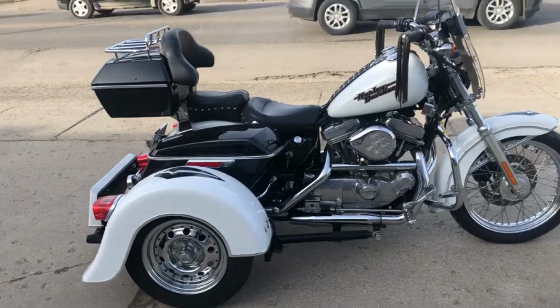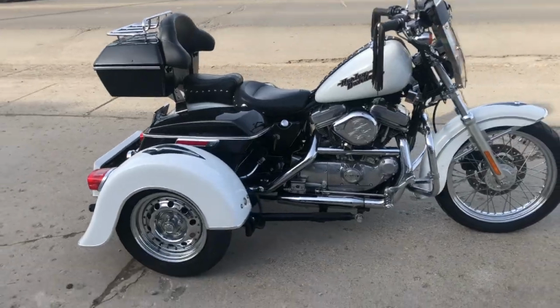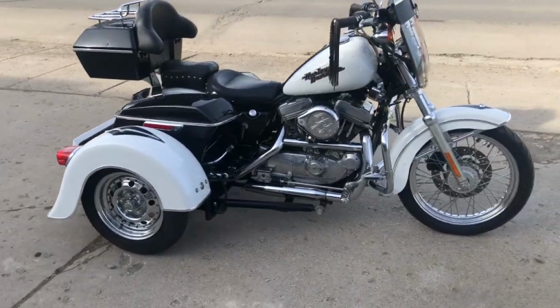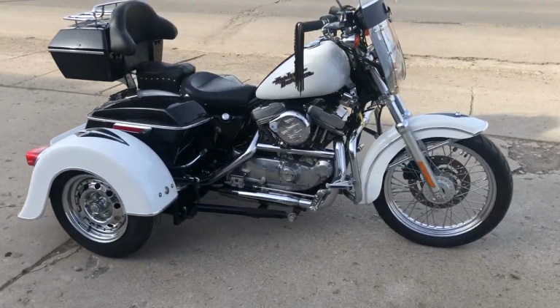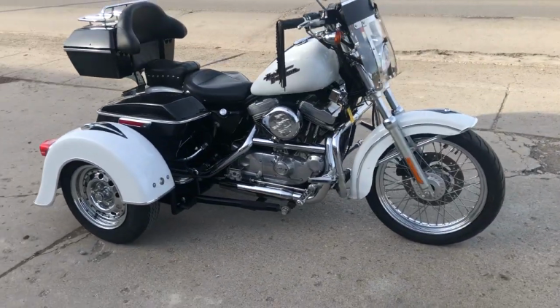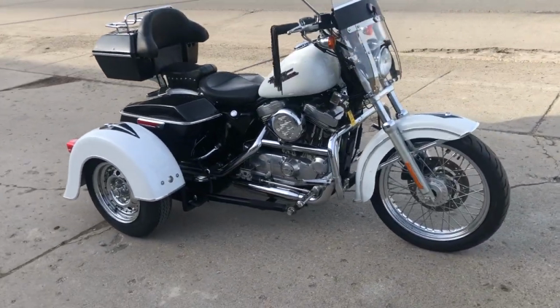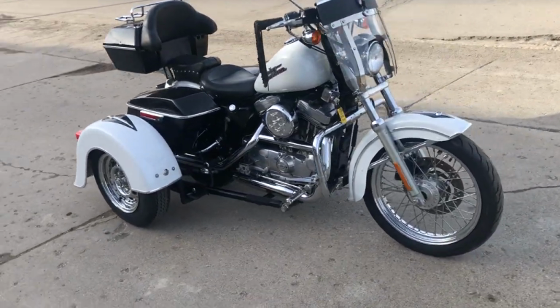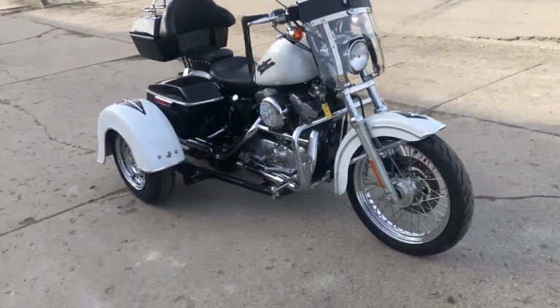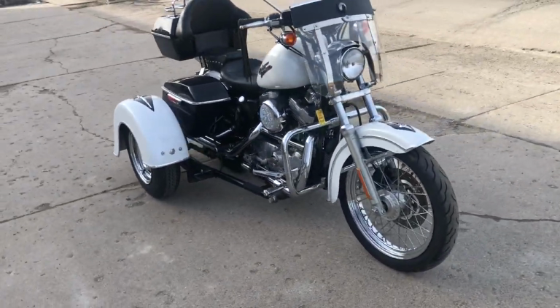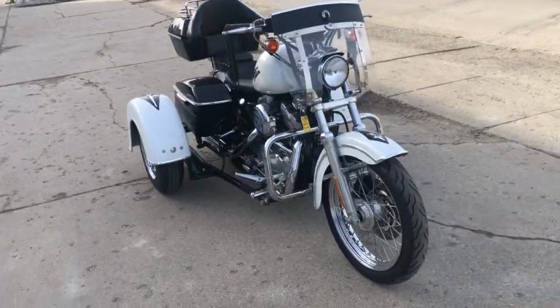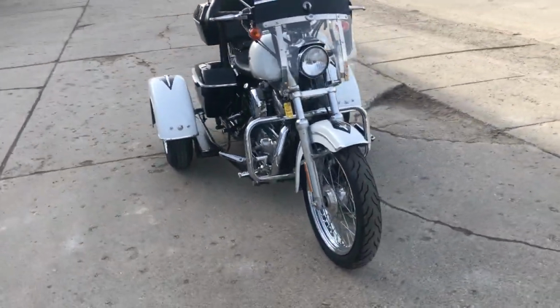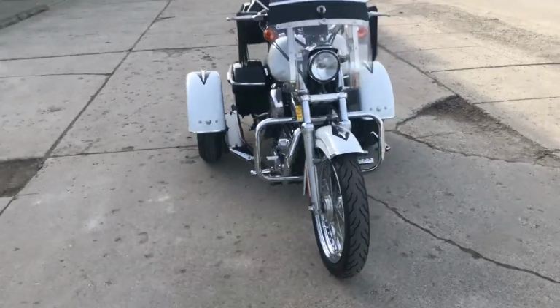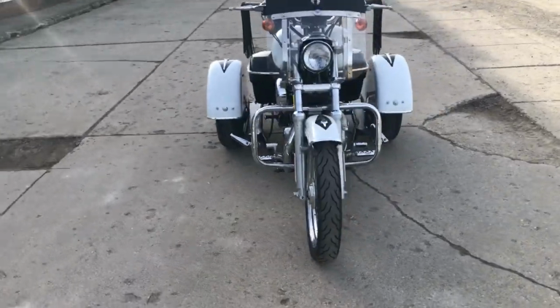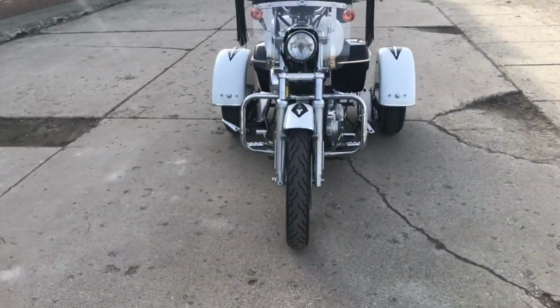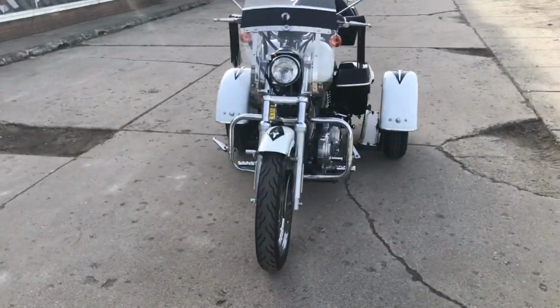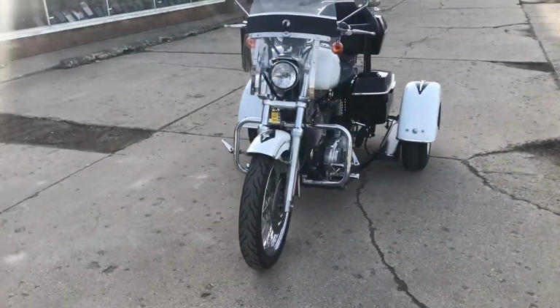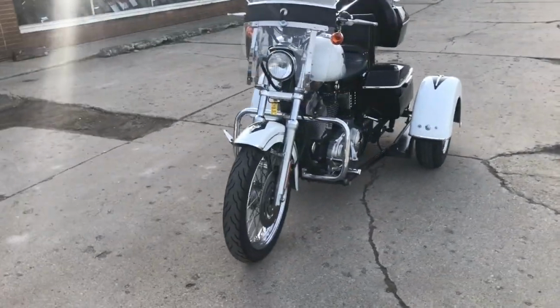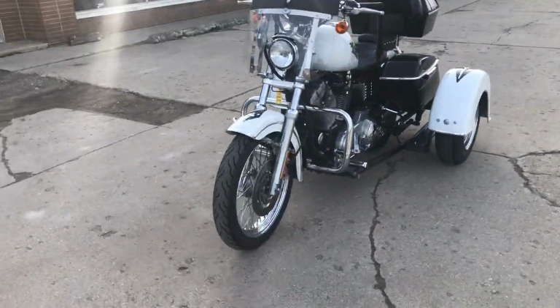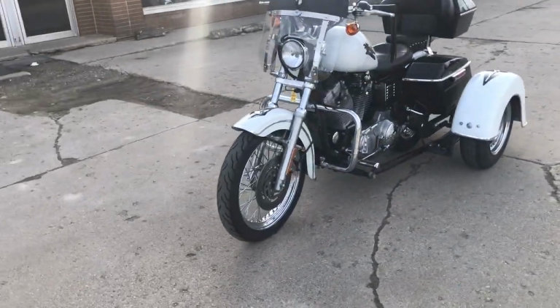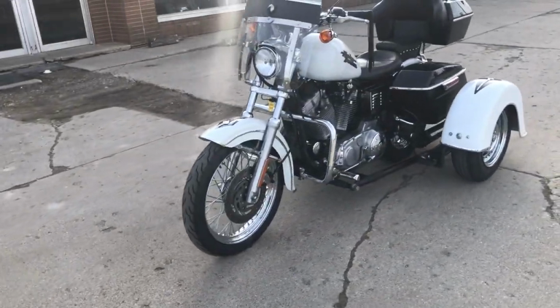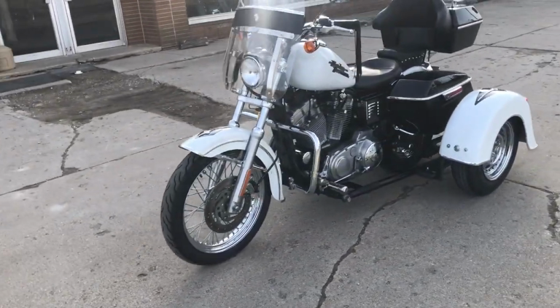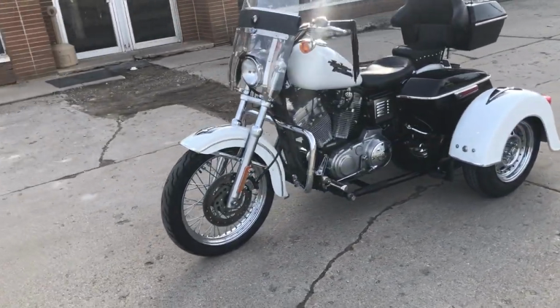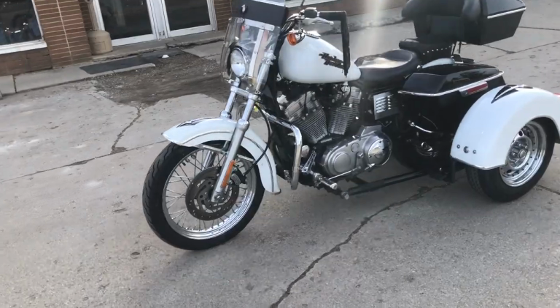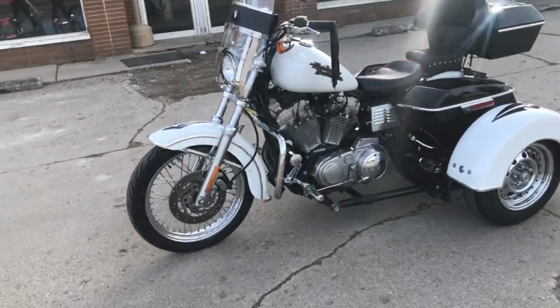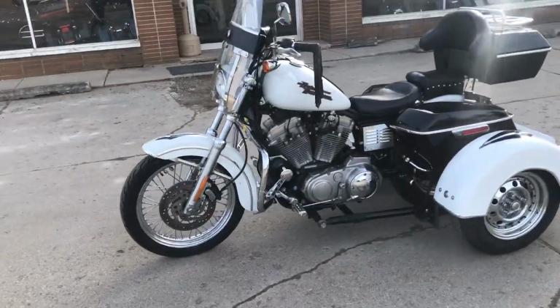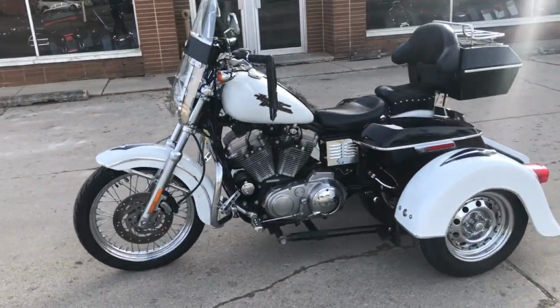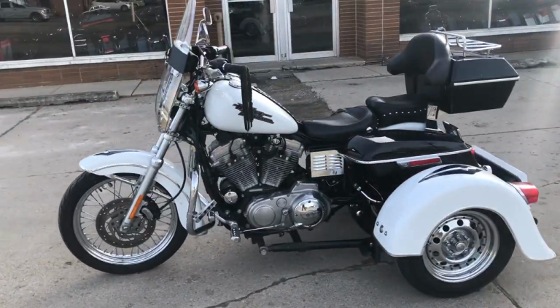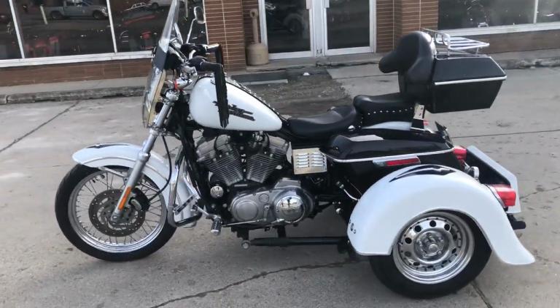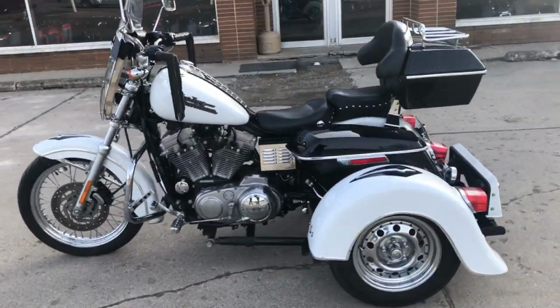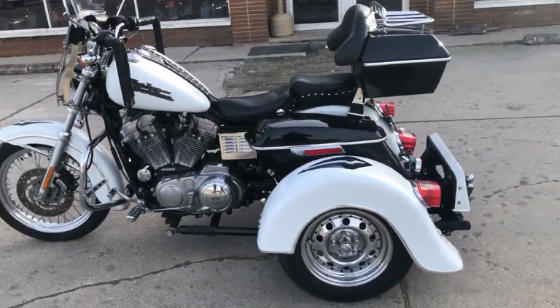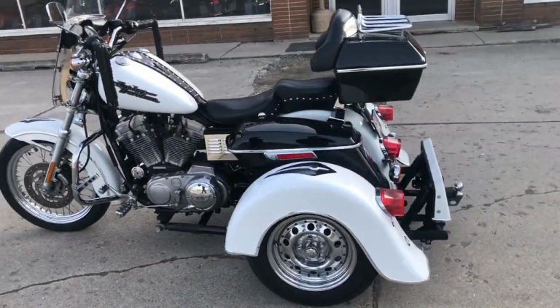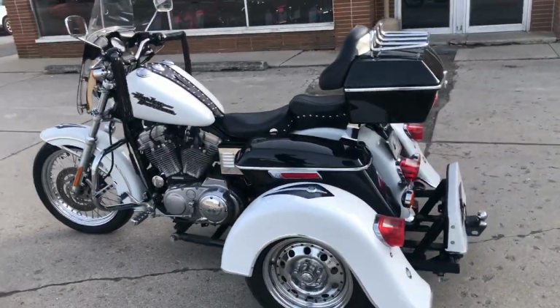Hey guys, it's Approval Power Sports here. We got a used Harley trike for sale — take a good long look at this one. It's done right. Comes with the windshield, engine guards, highway bags, trunk, and saddle bags.